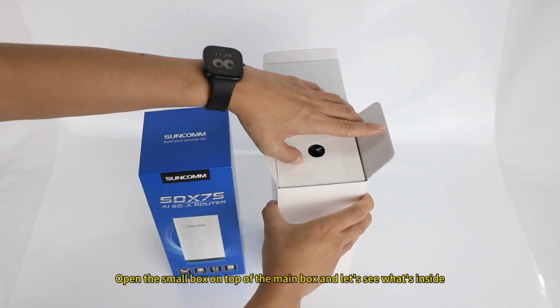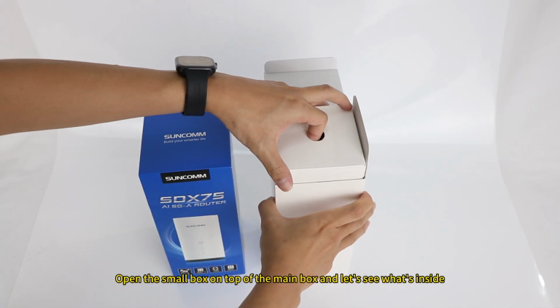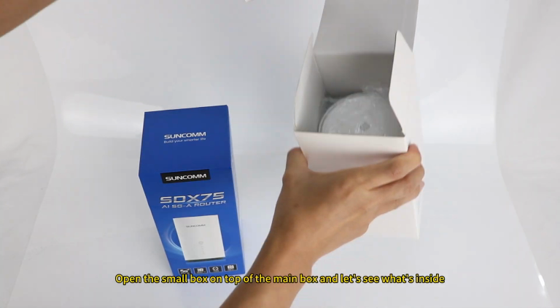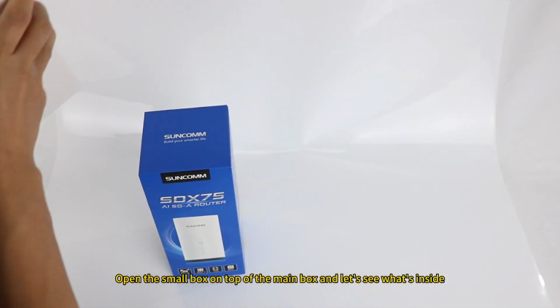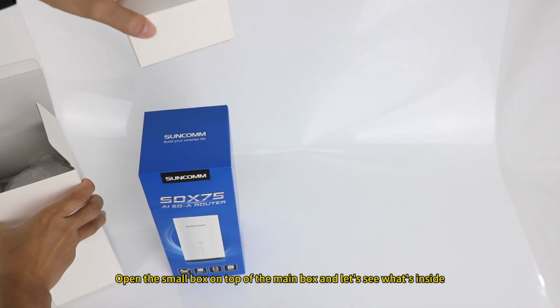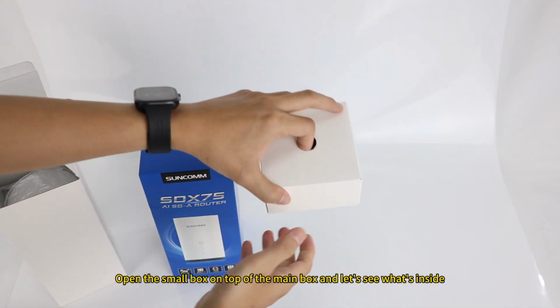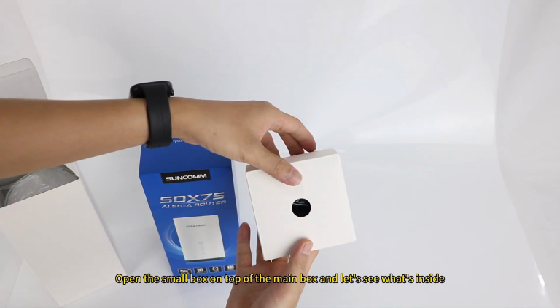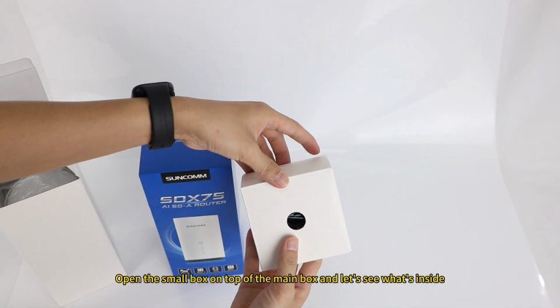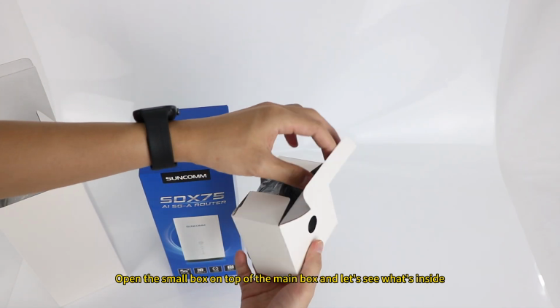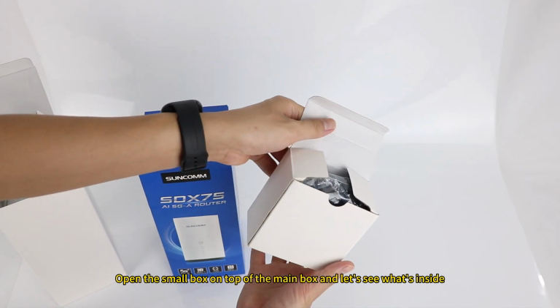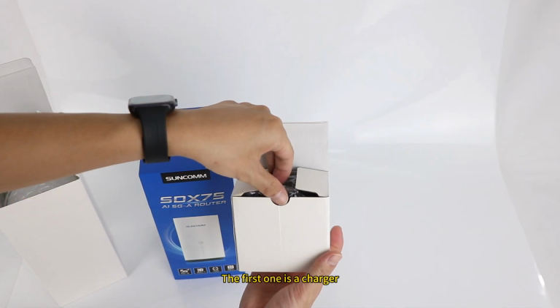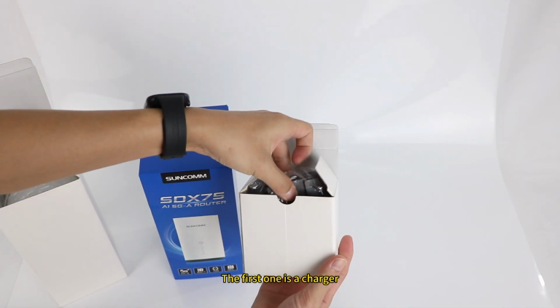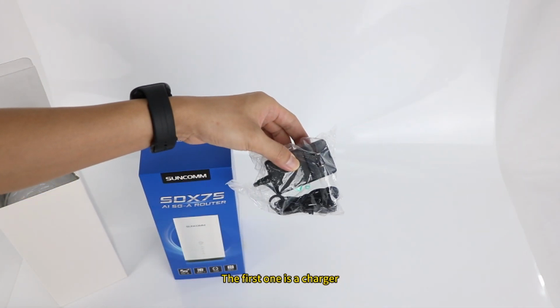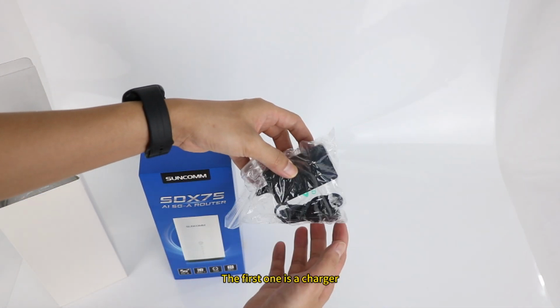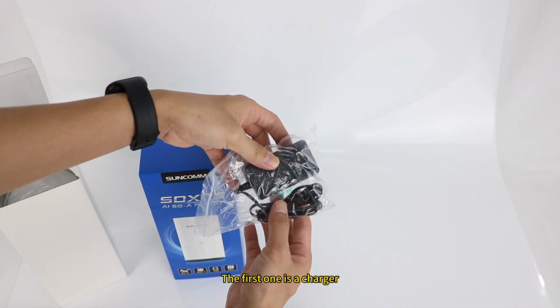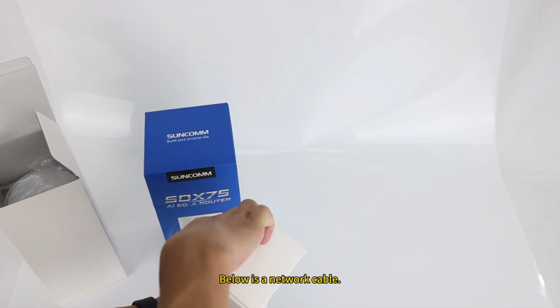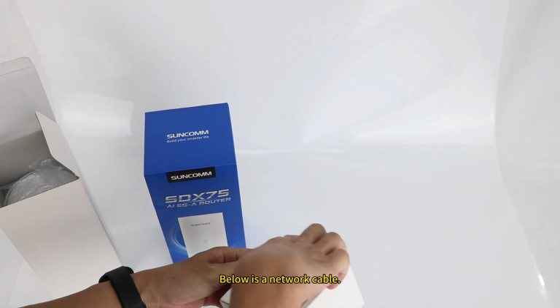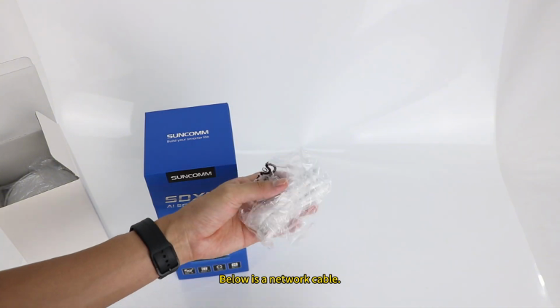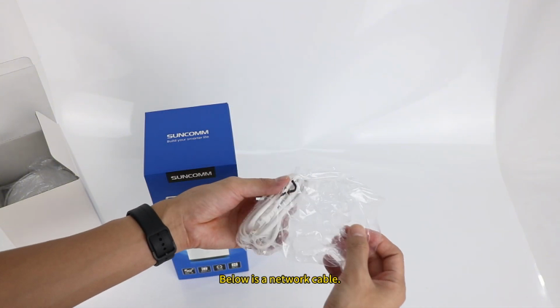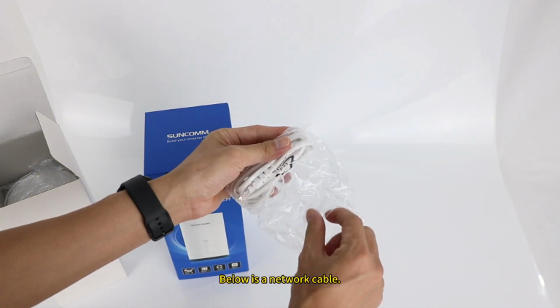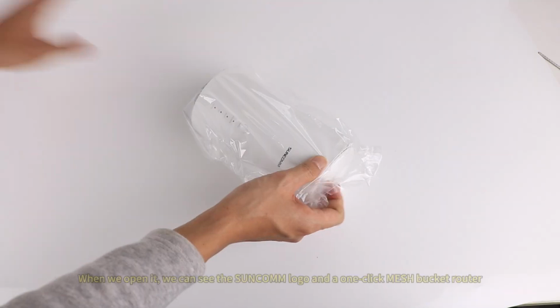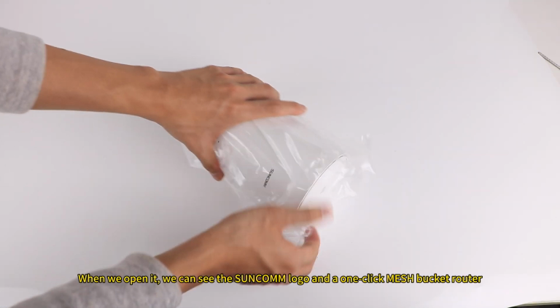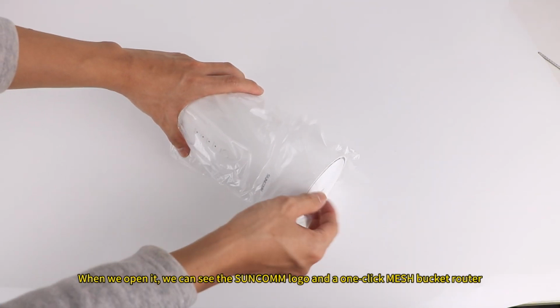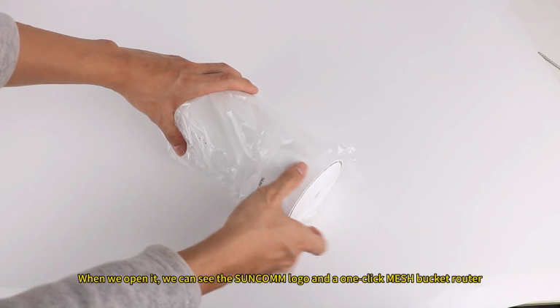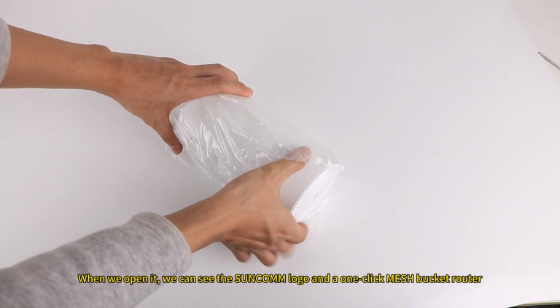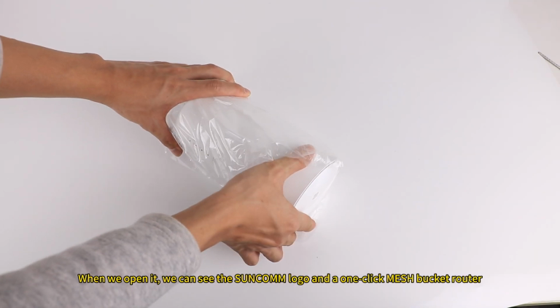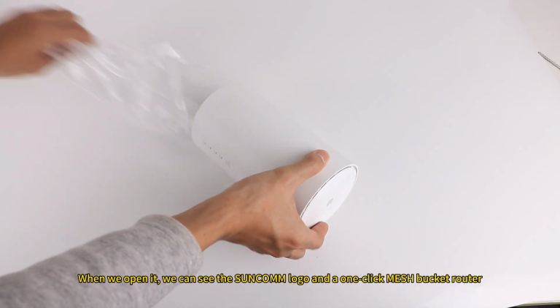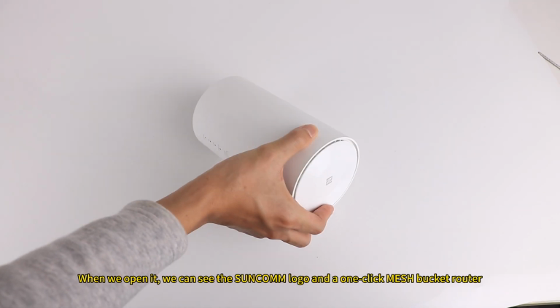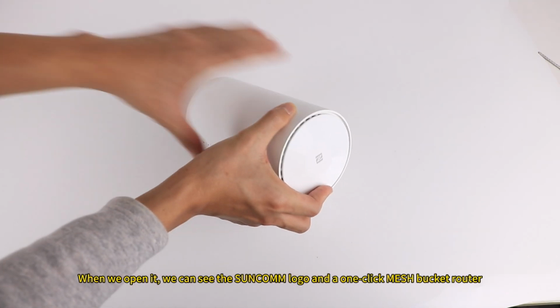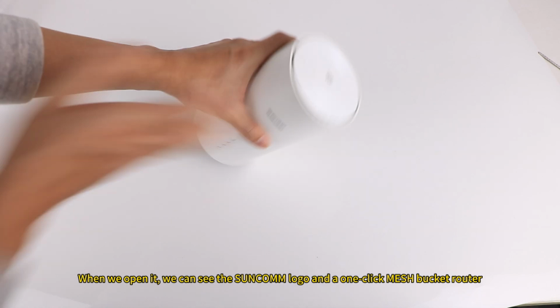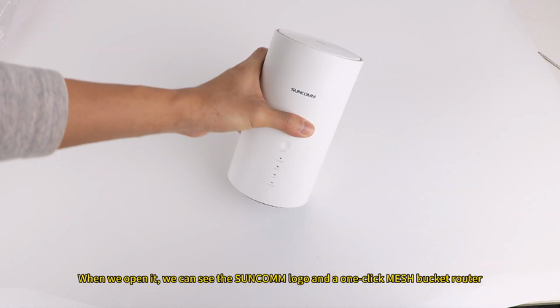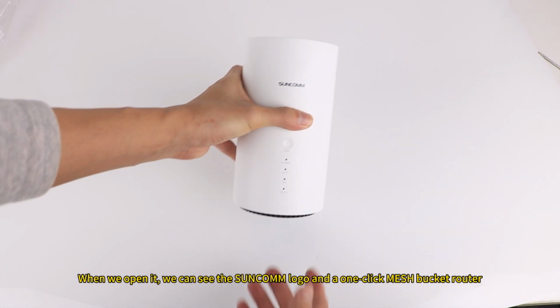Open the small box on top of the main box and let's see what's inside. The first item is a charger. Below is a network cable. When we open it, we can see the SunCam logo and the one-click mesh bucket router.